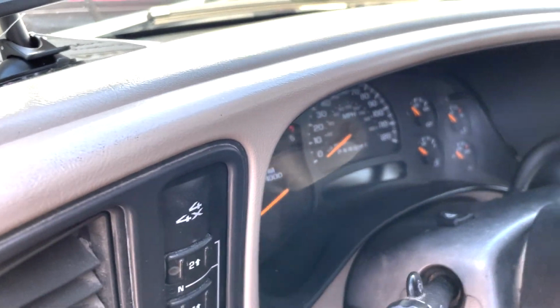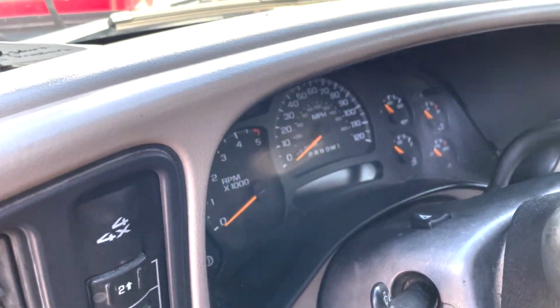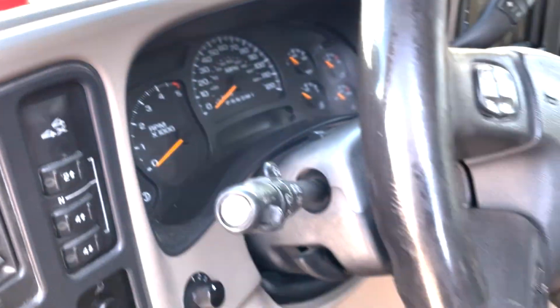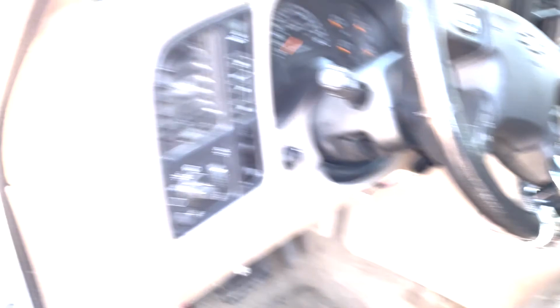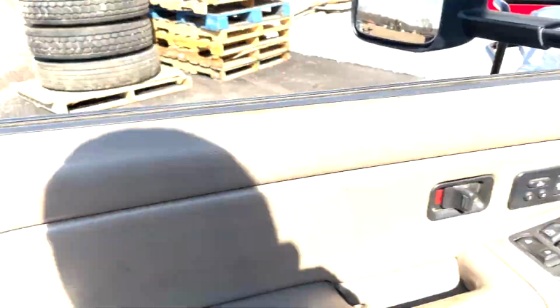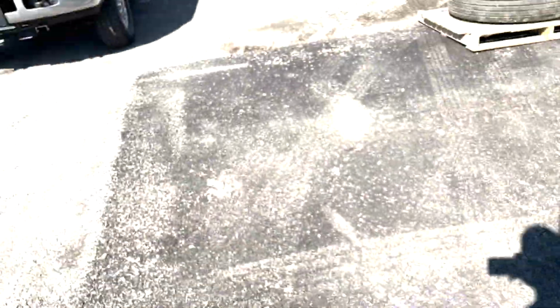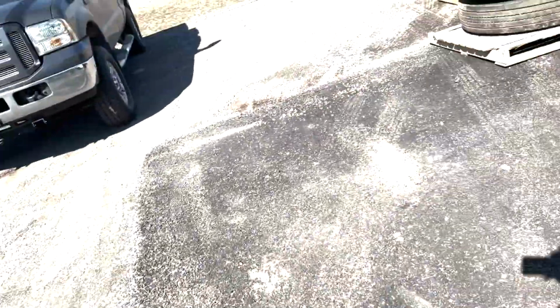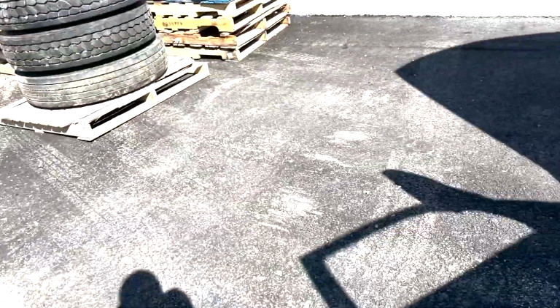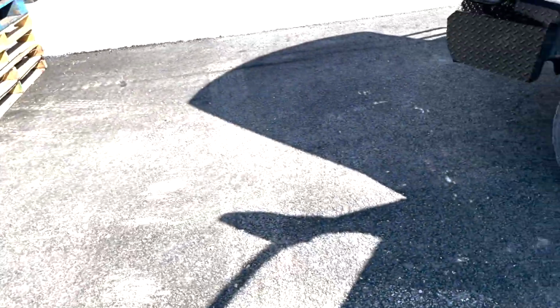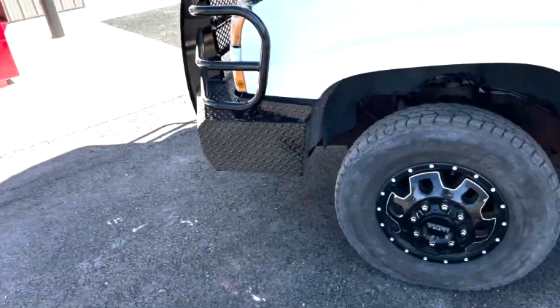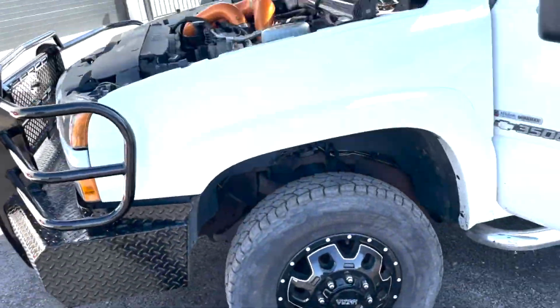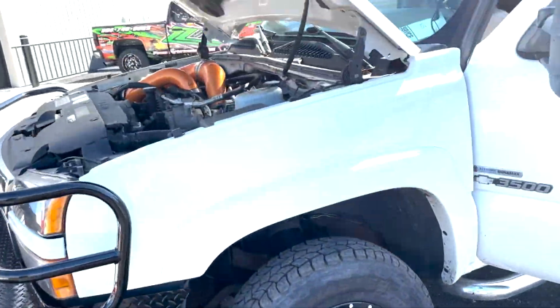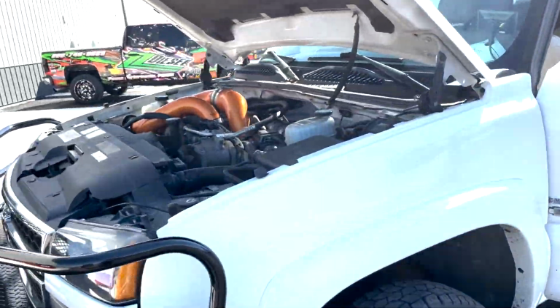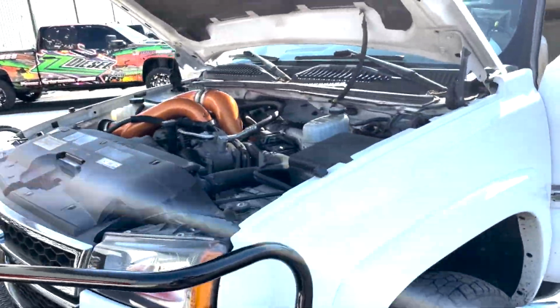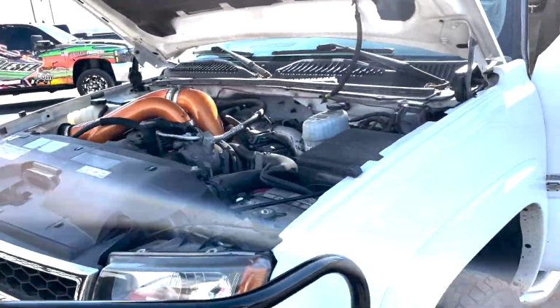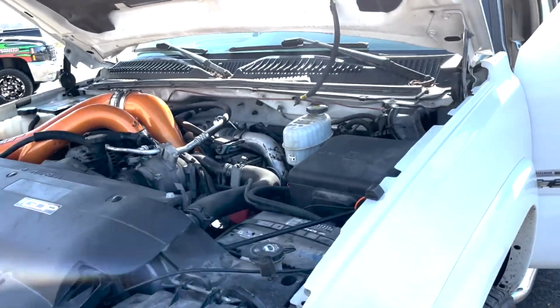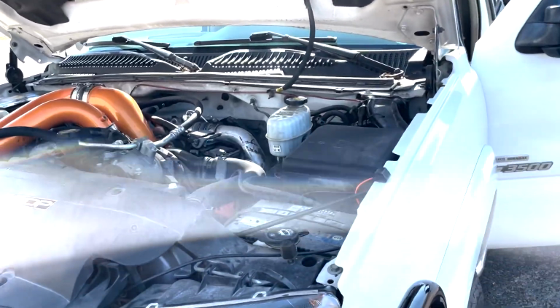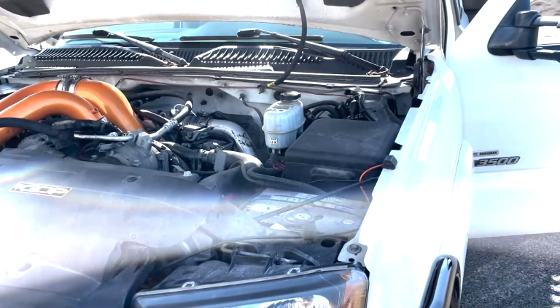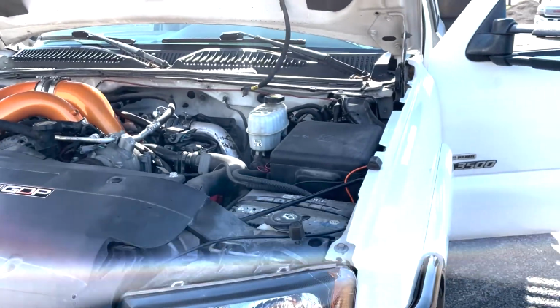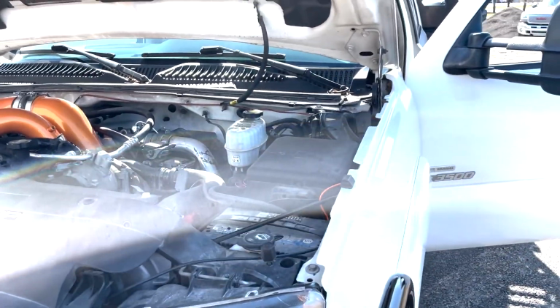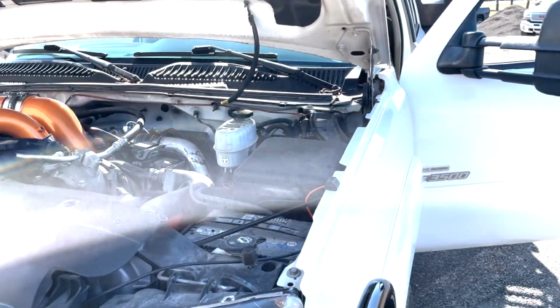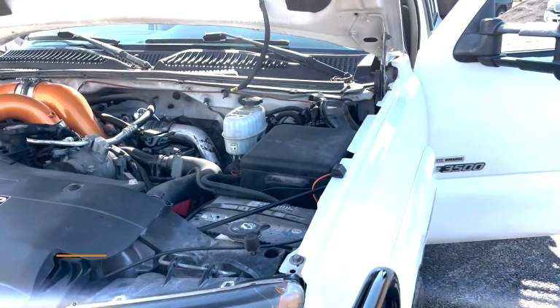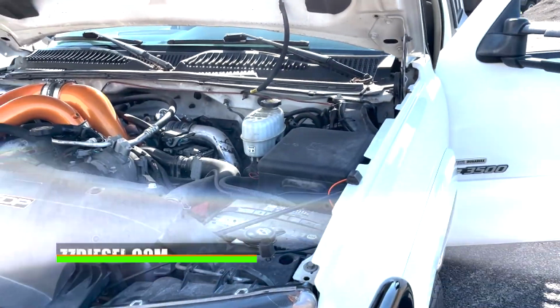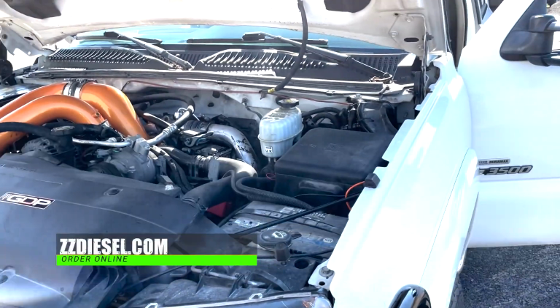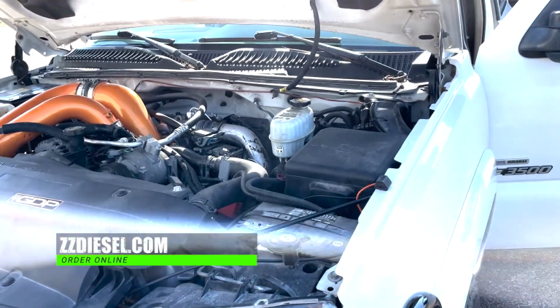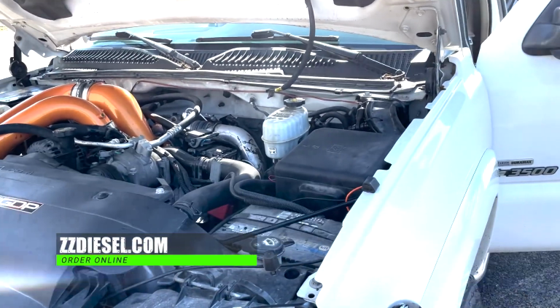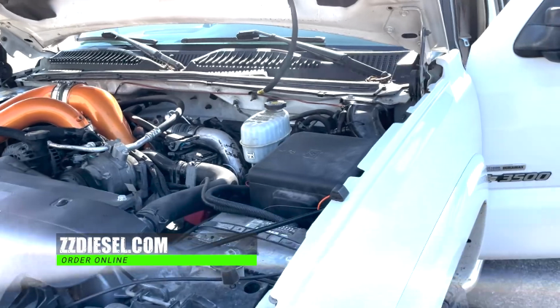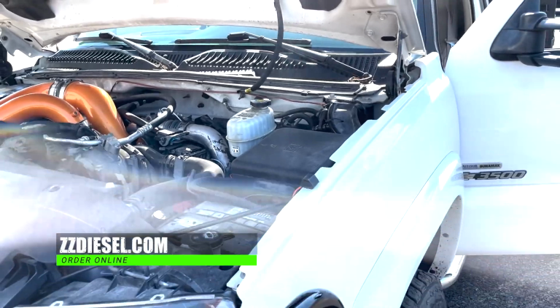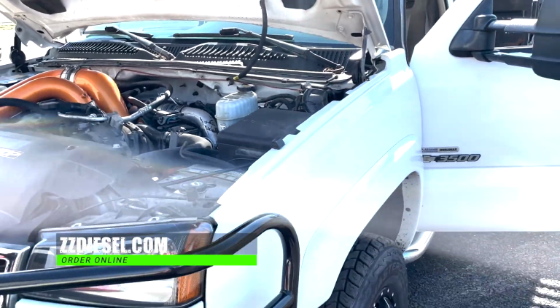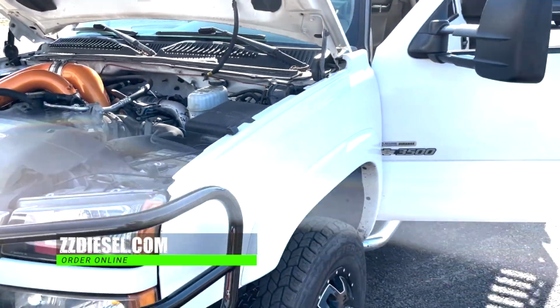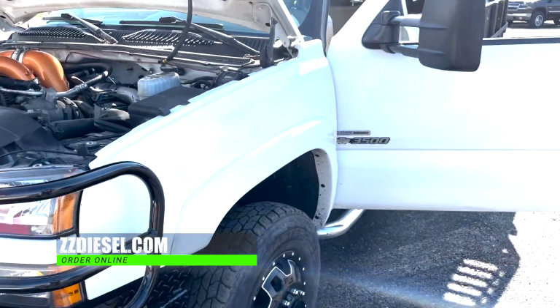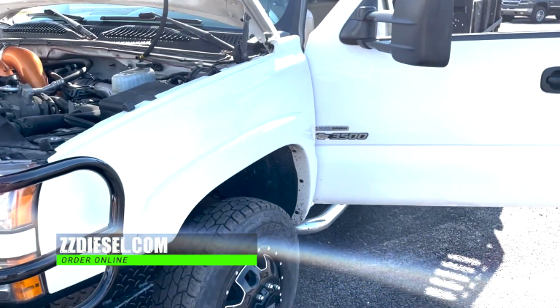It's pretty handy that Fleece makes a Power Flow pump setup like they do, especially for these Duramaxes. It's just easy — drop the tank, swap it out, run a harness, and it's pretty much plug and play. You can find all this stuff at ZZDiesel.com.